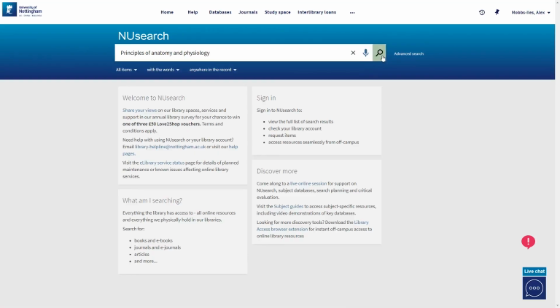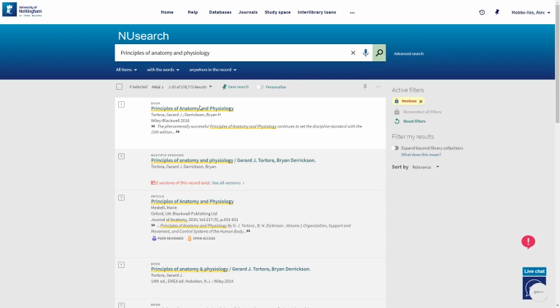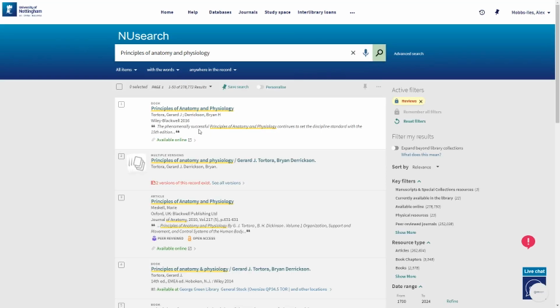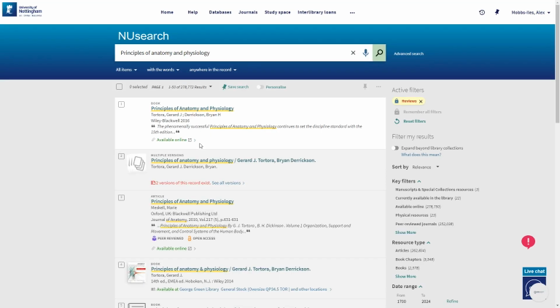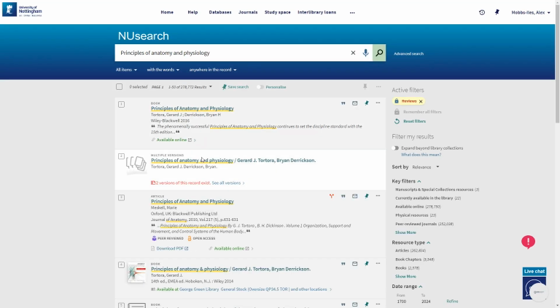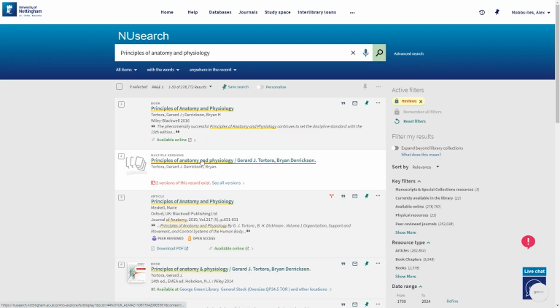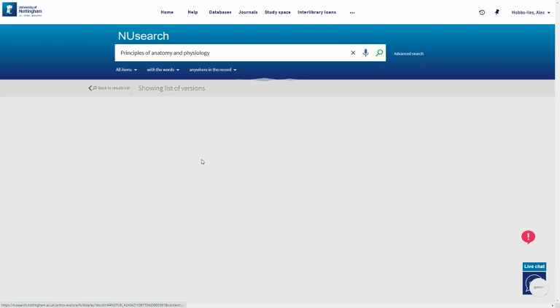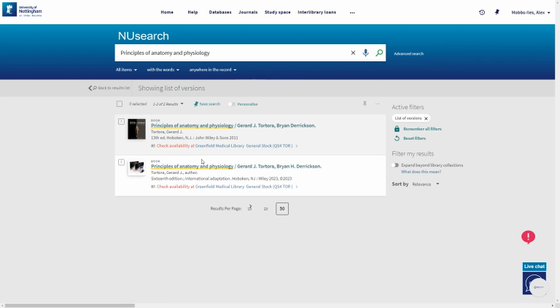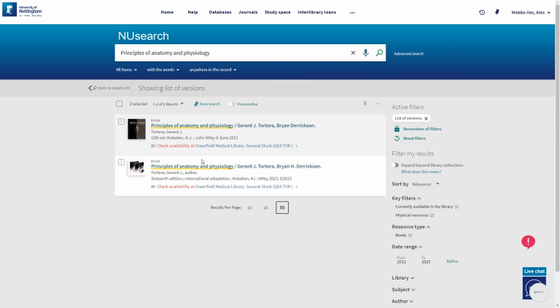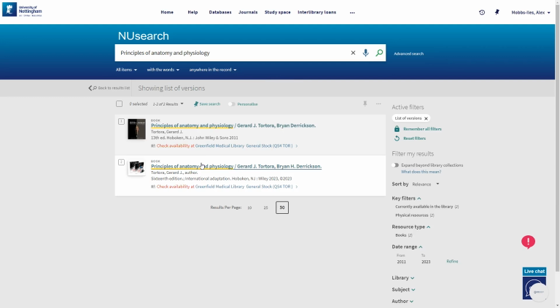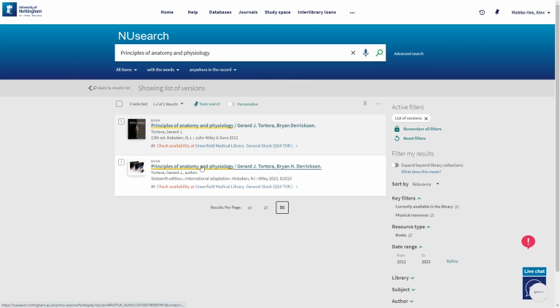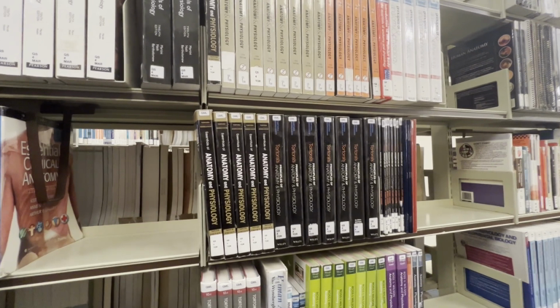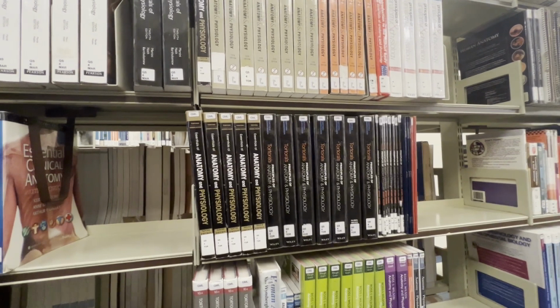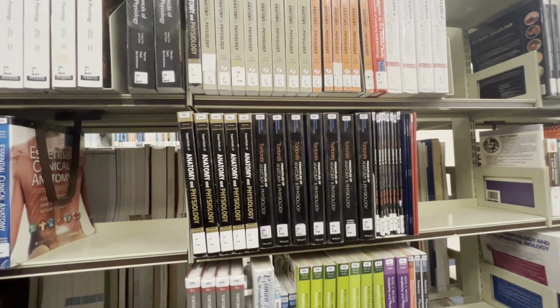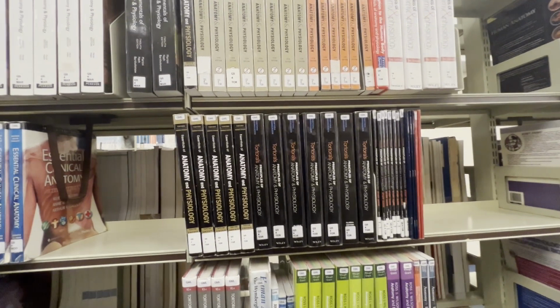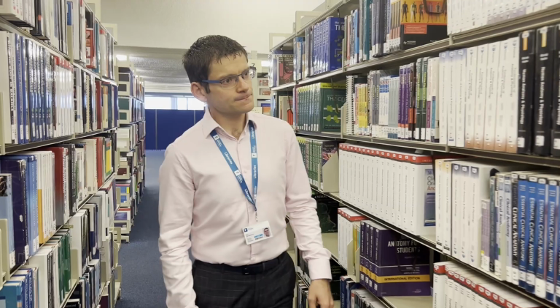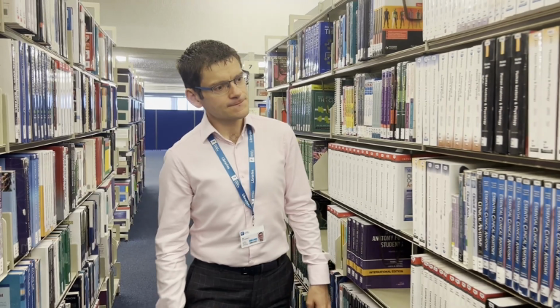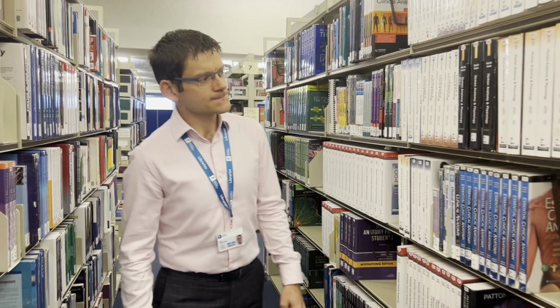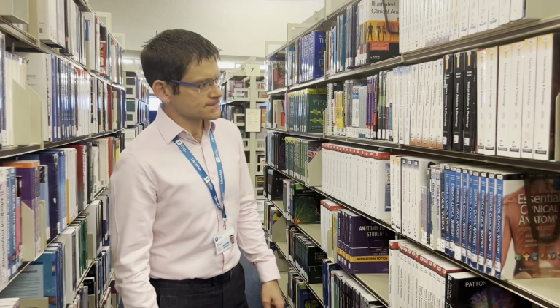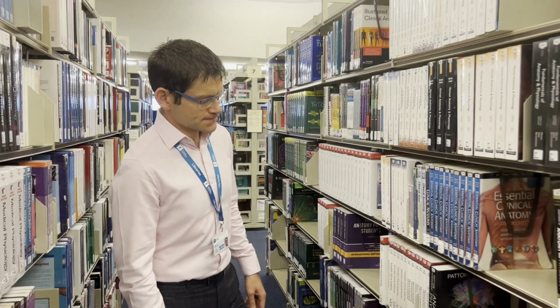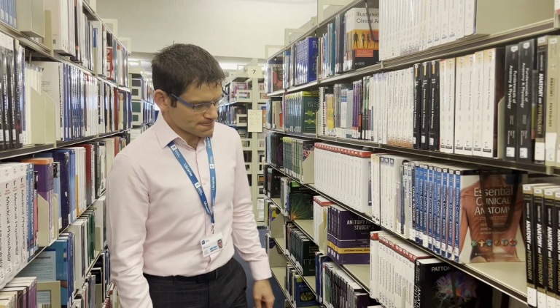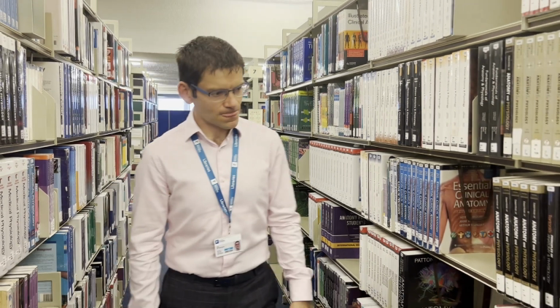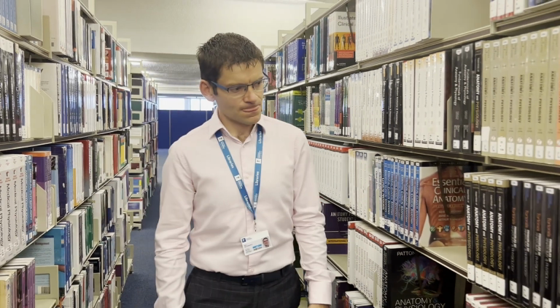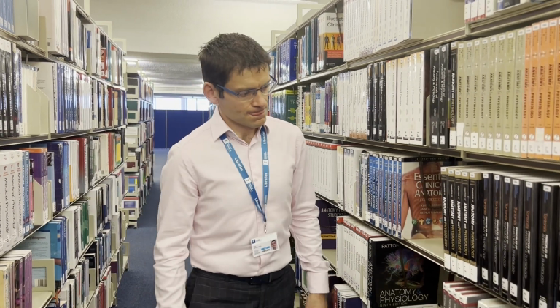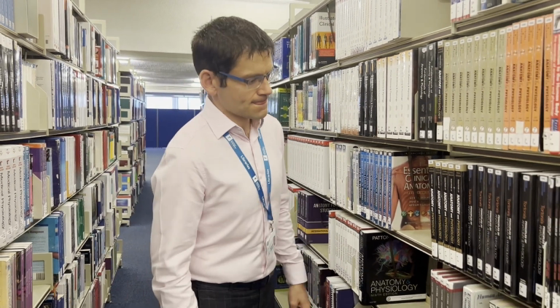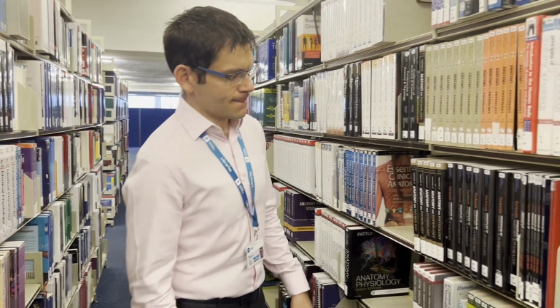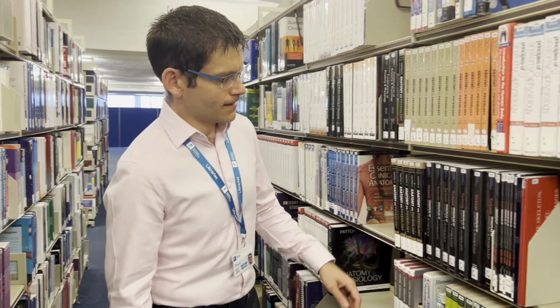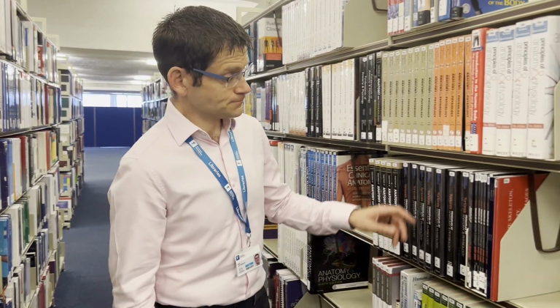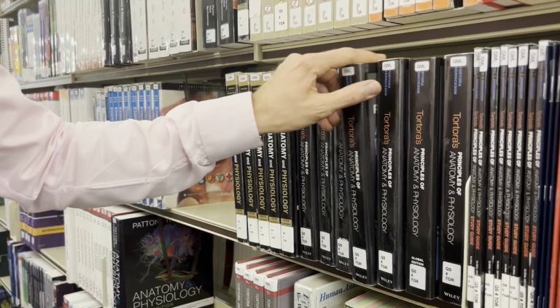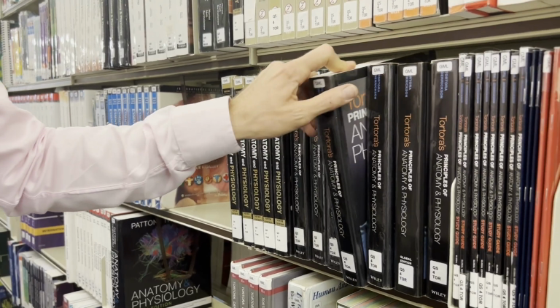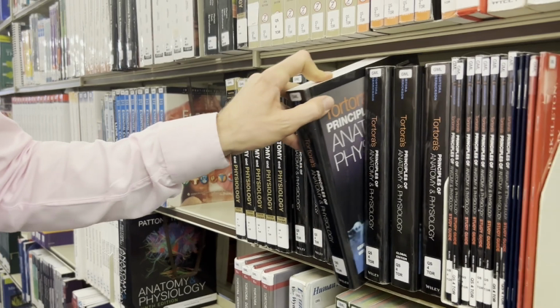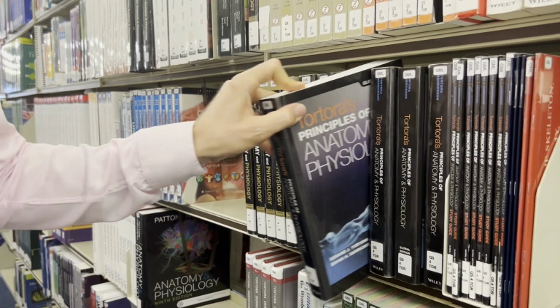Once you know the book you want, head to New Search to get hold of the class mark and location. Class marks can be tricky, but once you master them they're really useful. Our books are ordered by theme so you might even find an interesting book for your research on the same shelf.